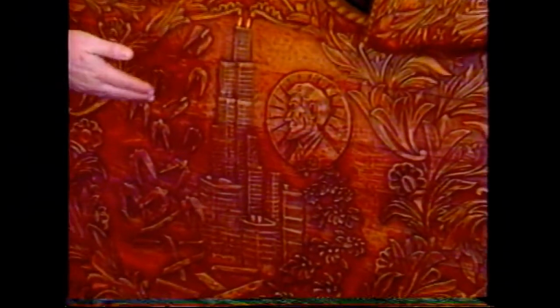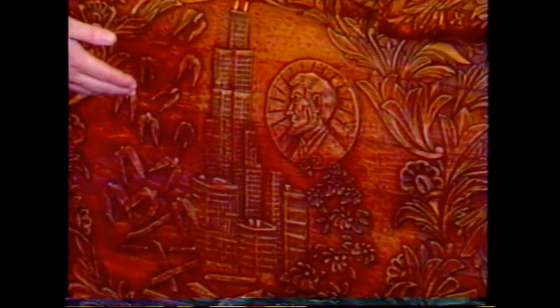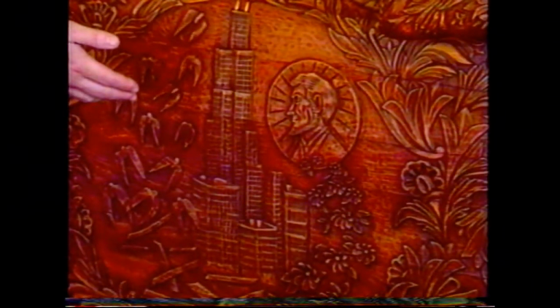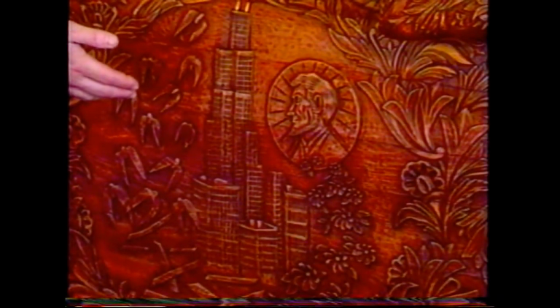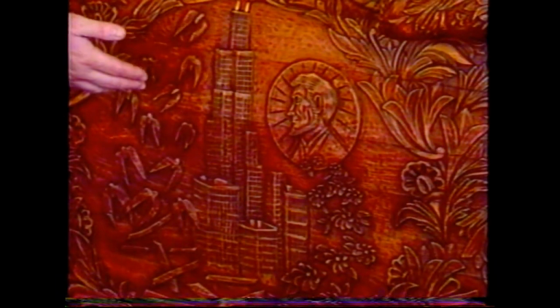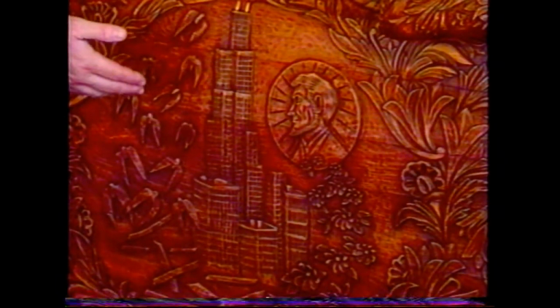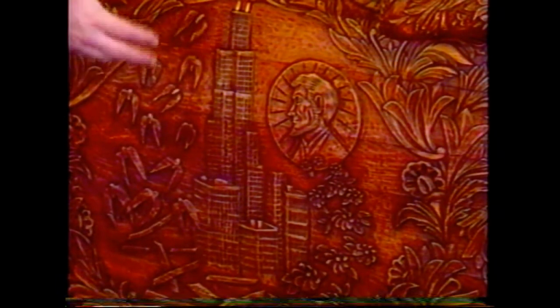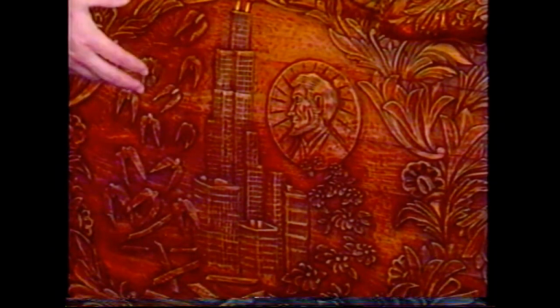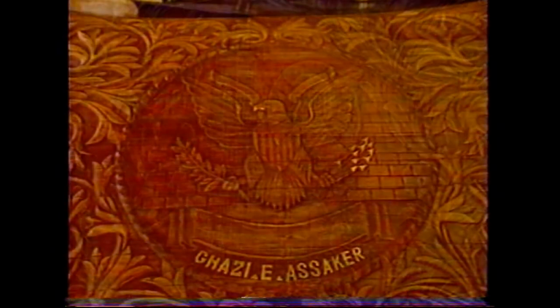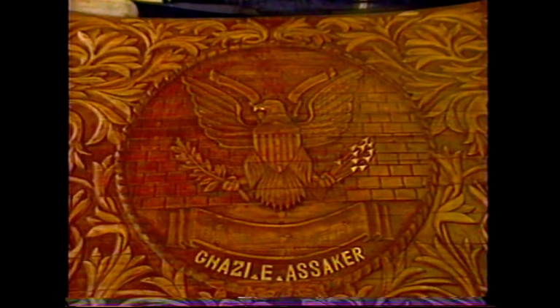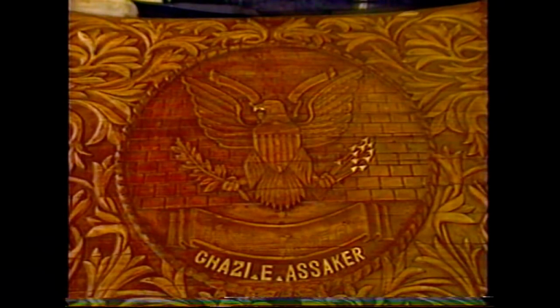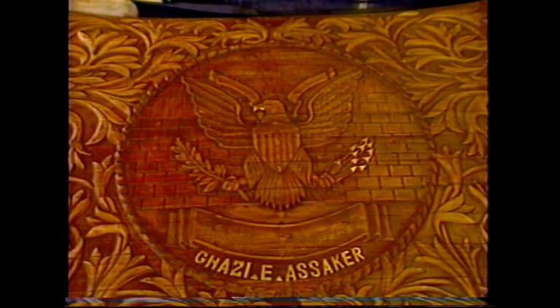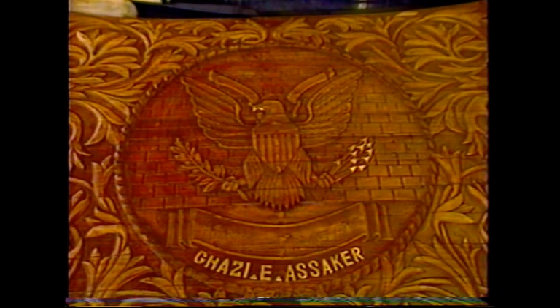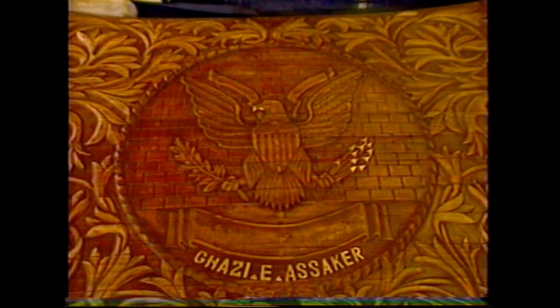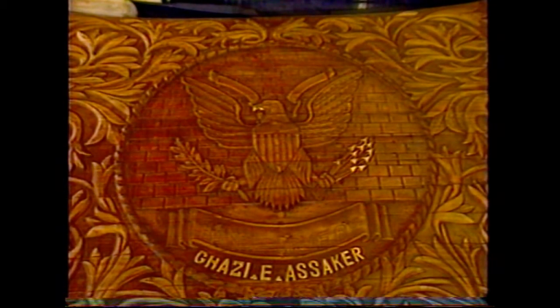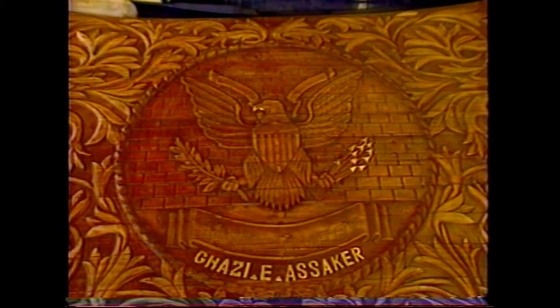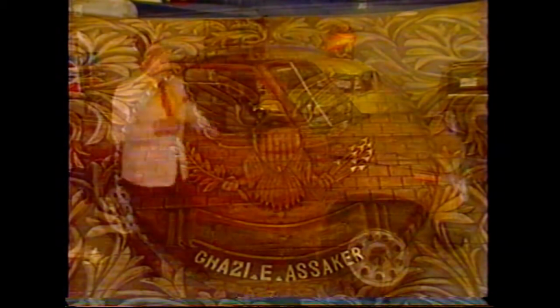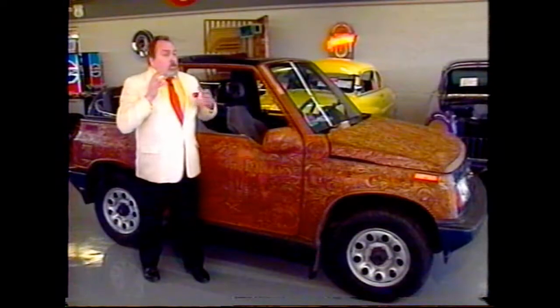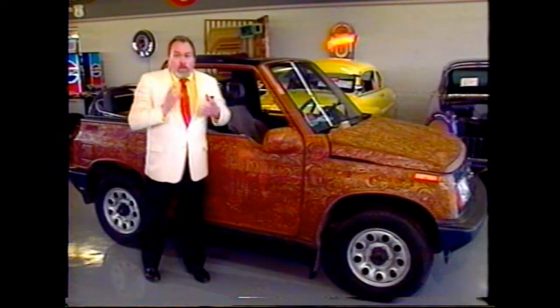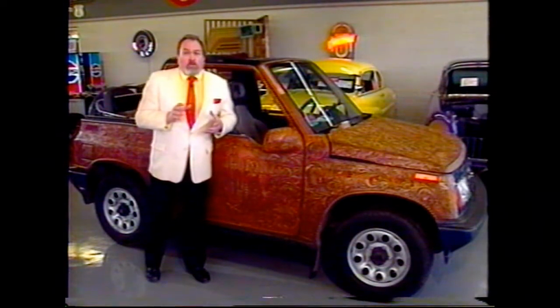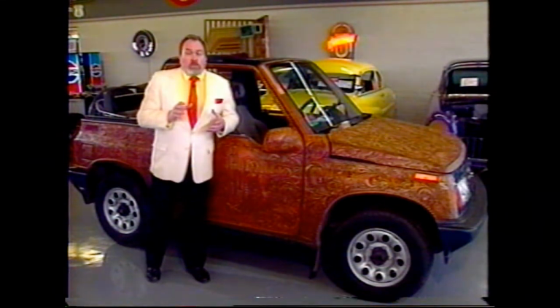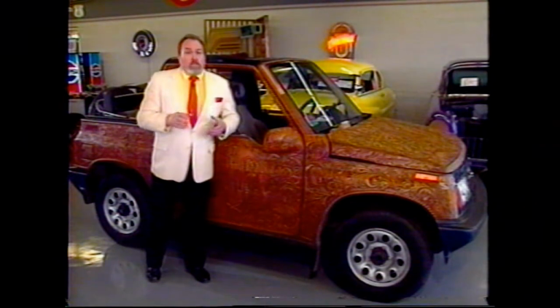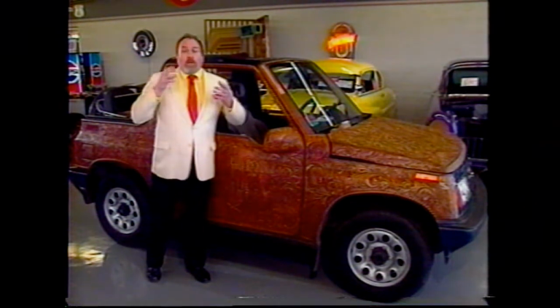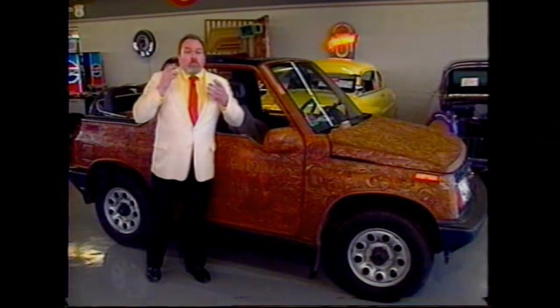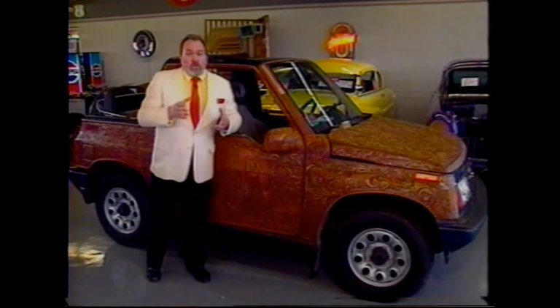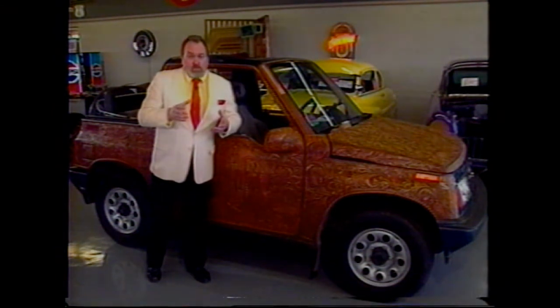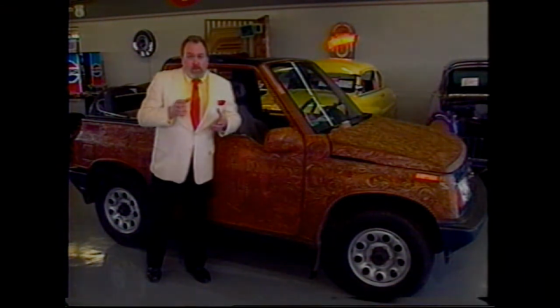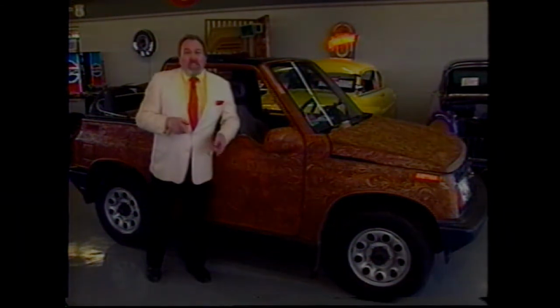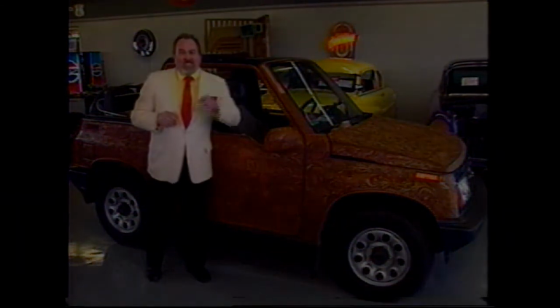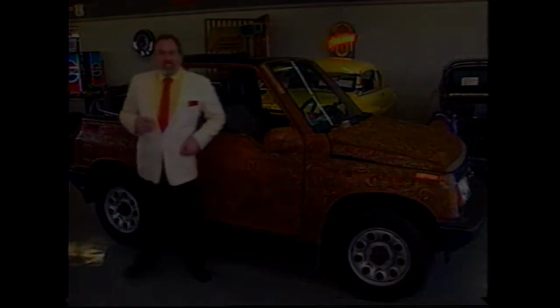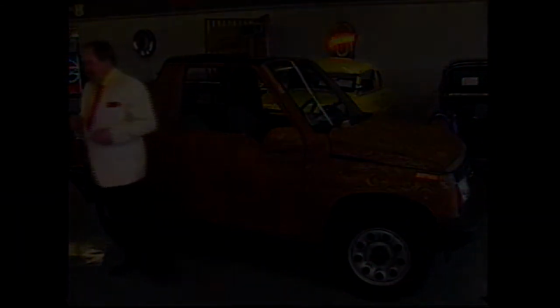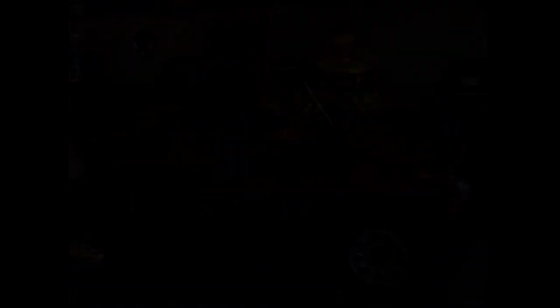This is the Sears Tower. It's still the tallest building in the world, 104 stories. I would also like you to look at the hood — this is exquisite hand-carving. The next car we're going to look at is perhaps even more unusual, if that's possible. Let's take a look.